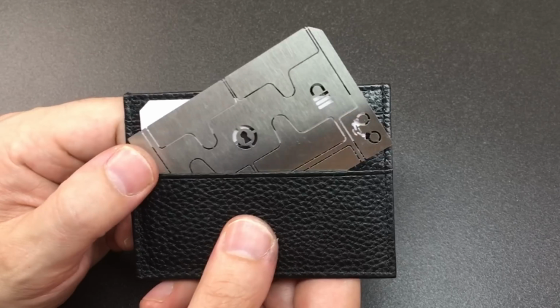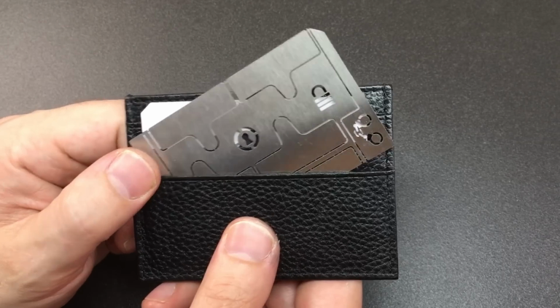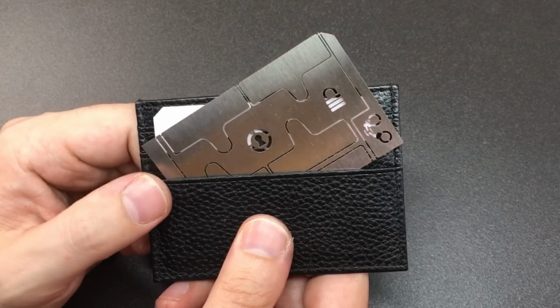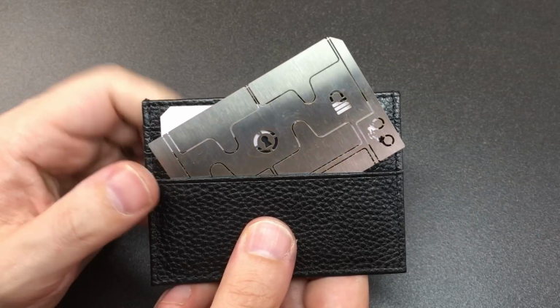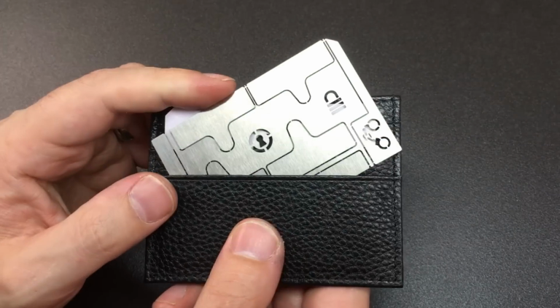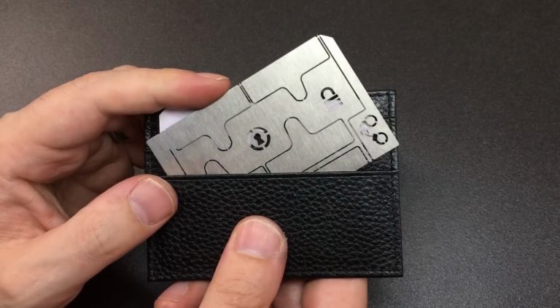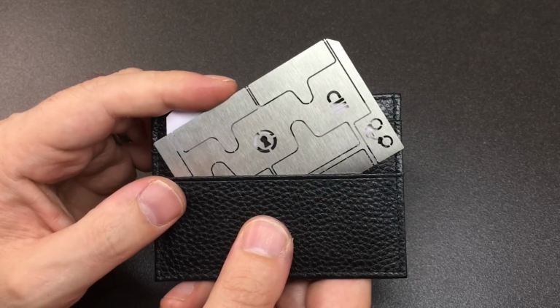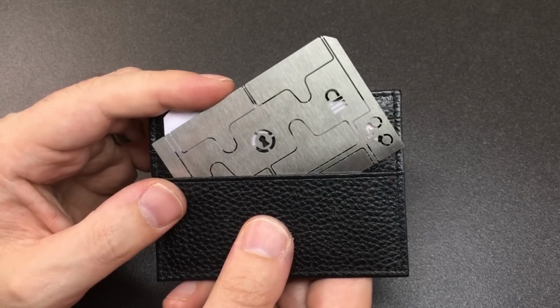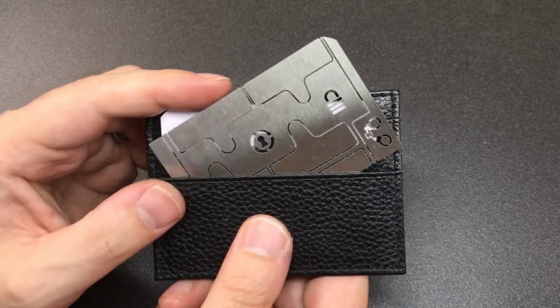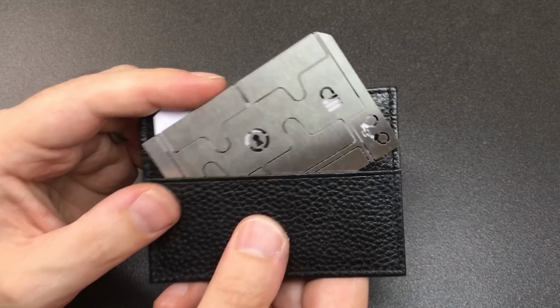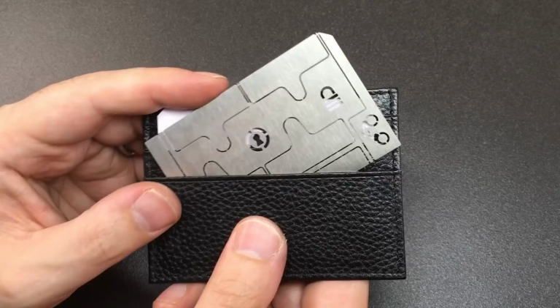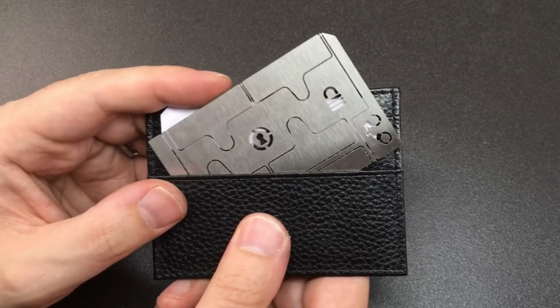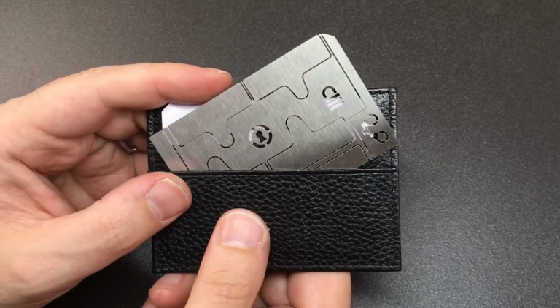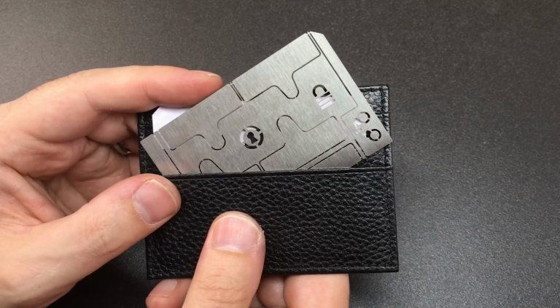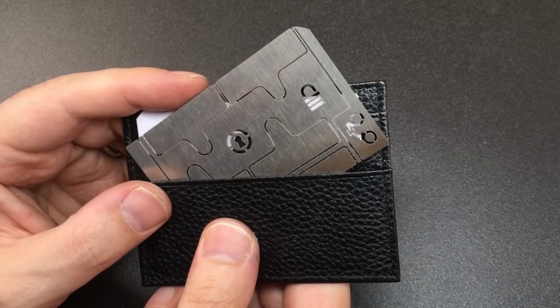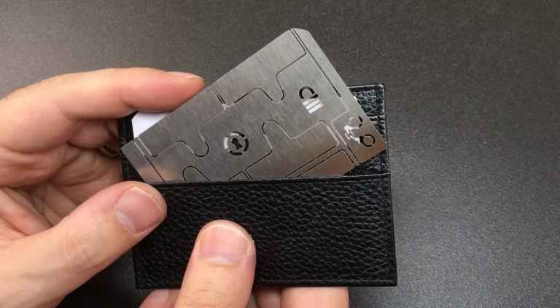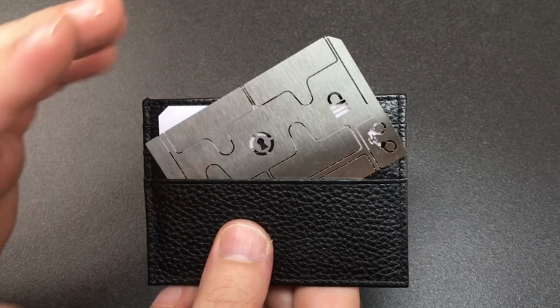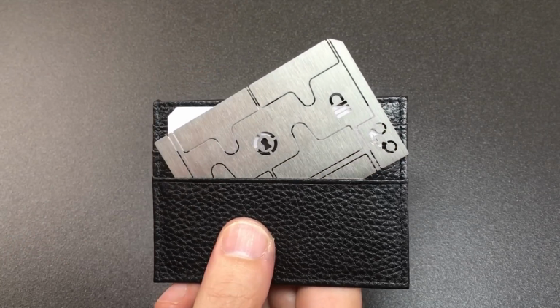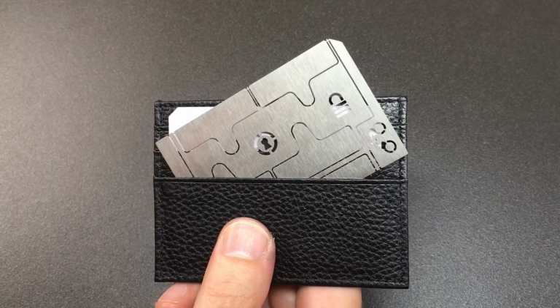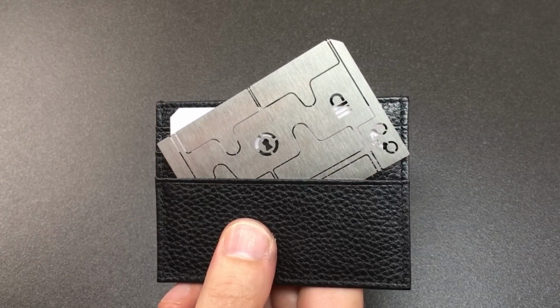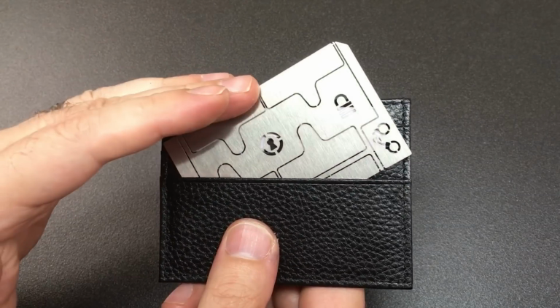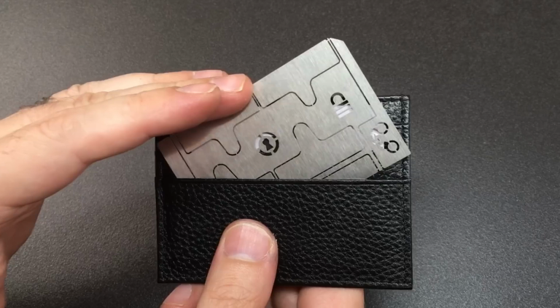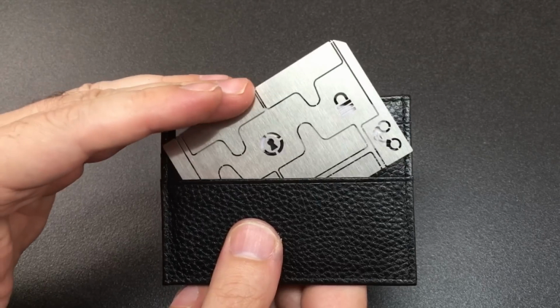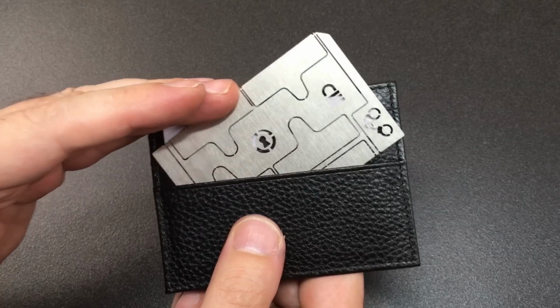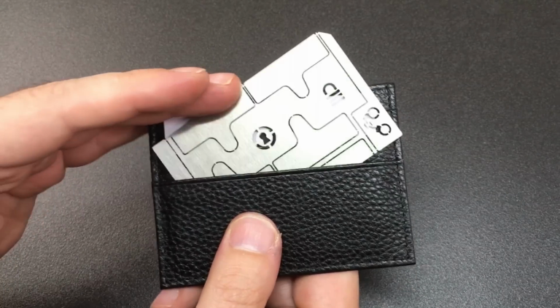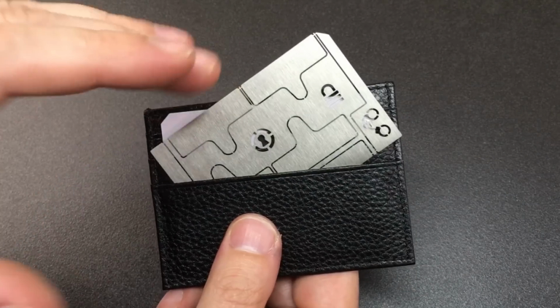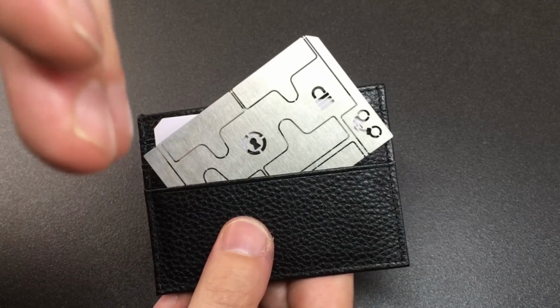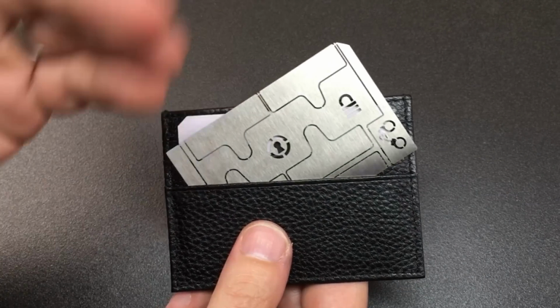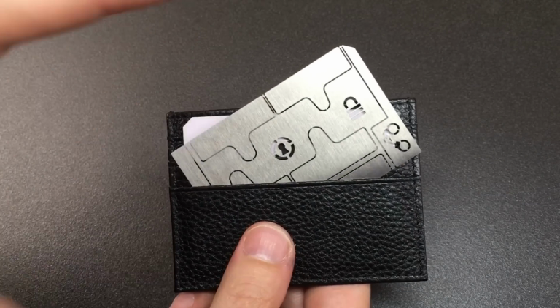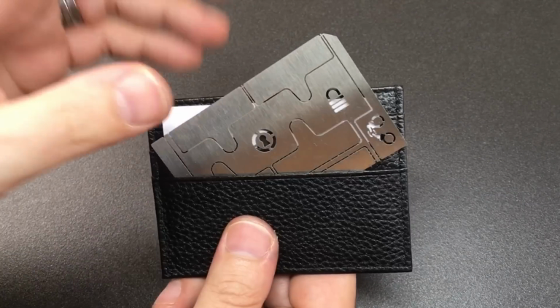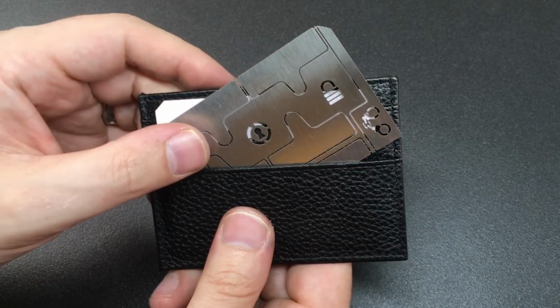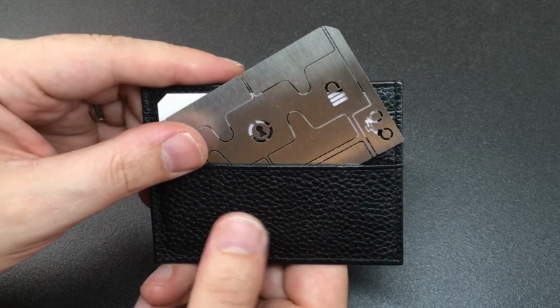Hello again, it's Lock Noob and I've got something very cool to show you today. This is the Sparrows Lockpicks Shimmy Card. This is actually something which I drew up the first design of and then Sparrows took on and developed a bit themselves. There's a bit of a collaboration going on there.